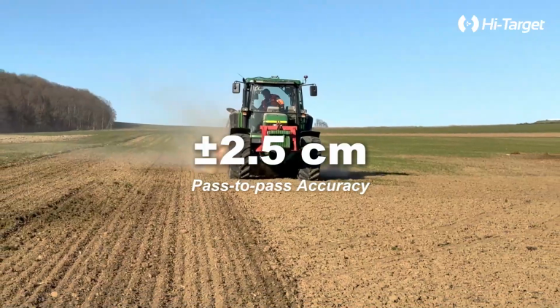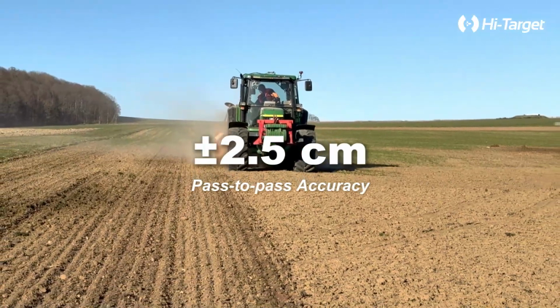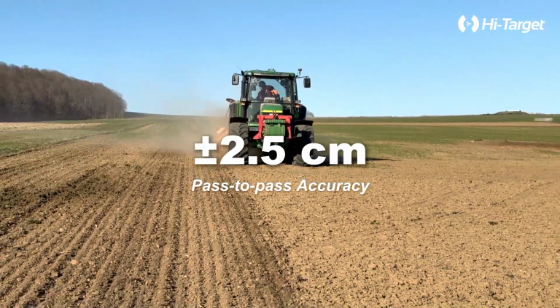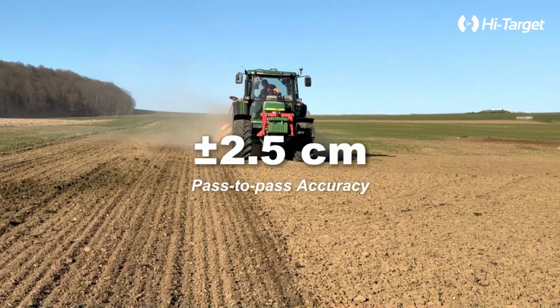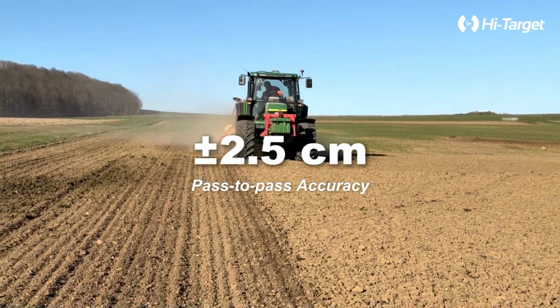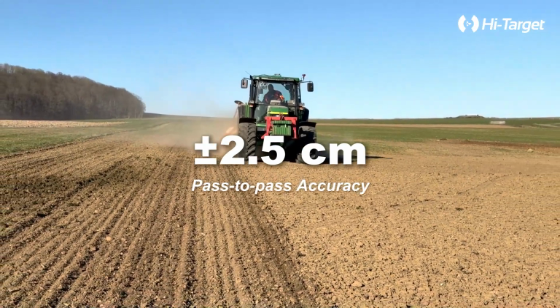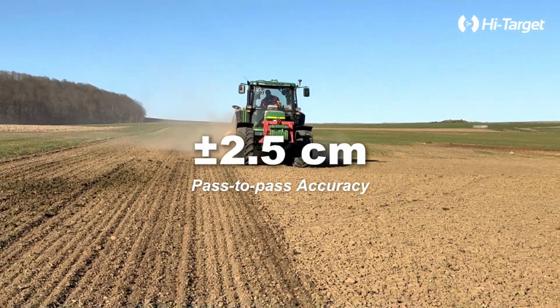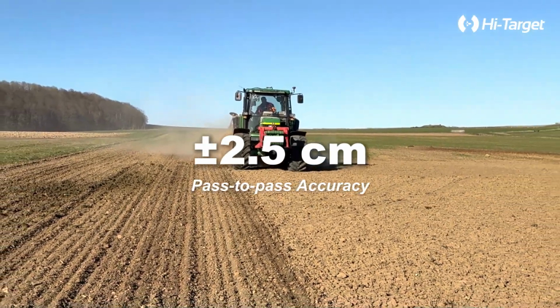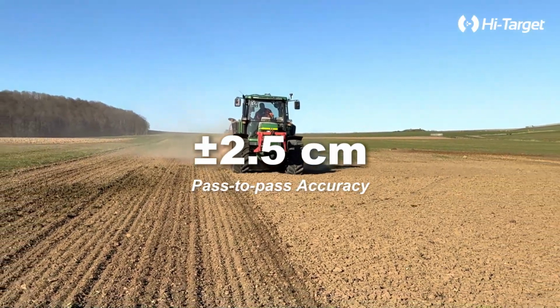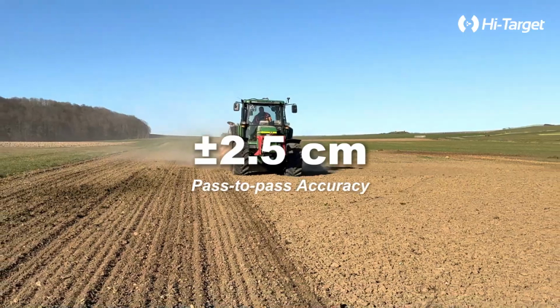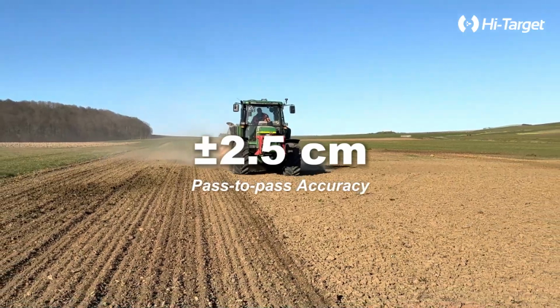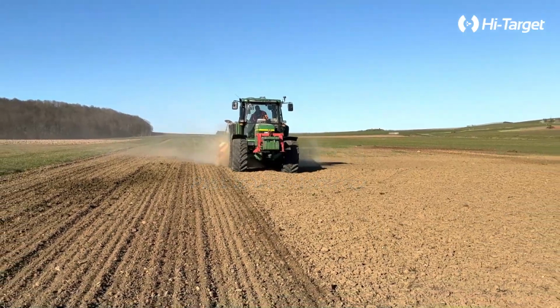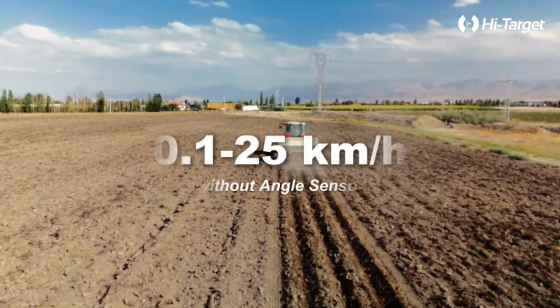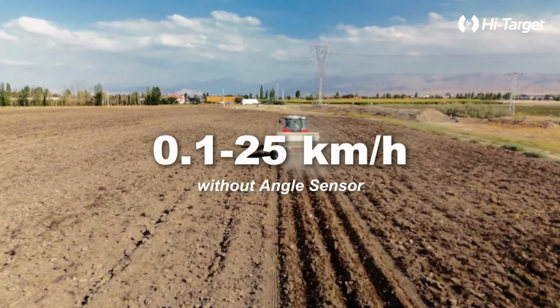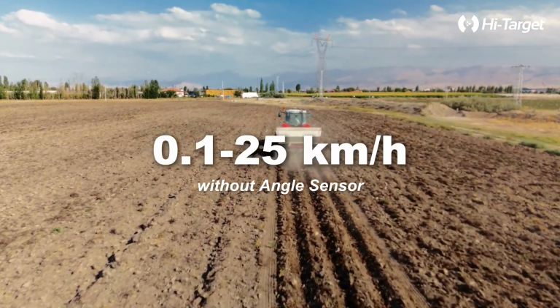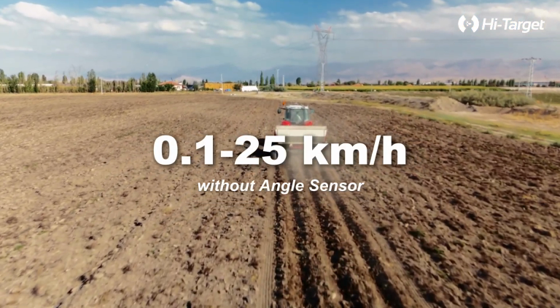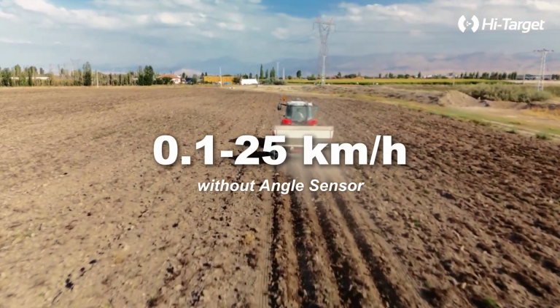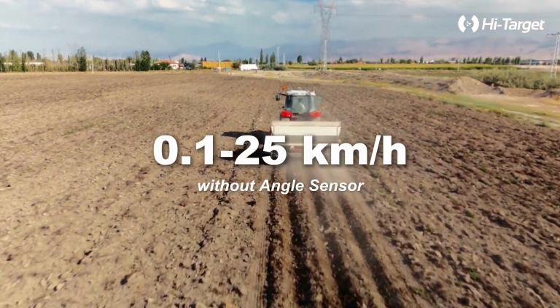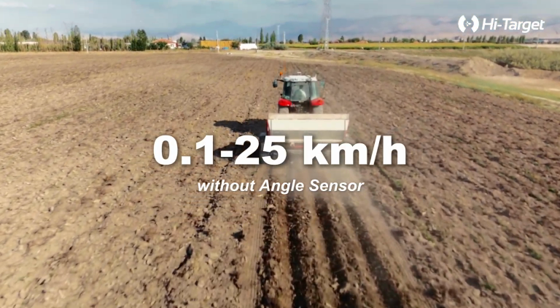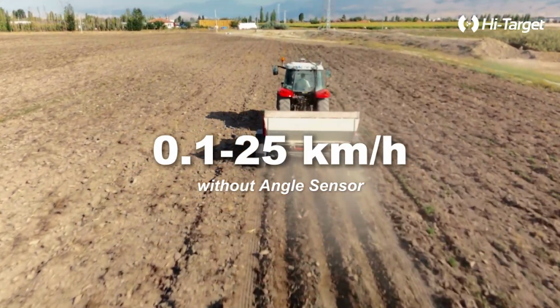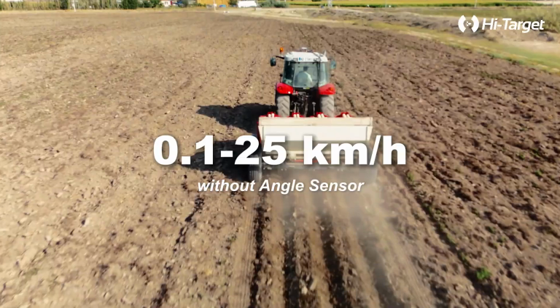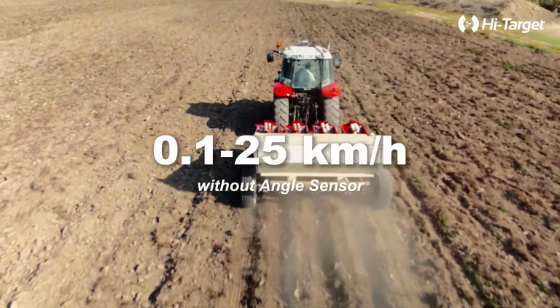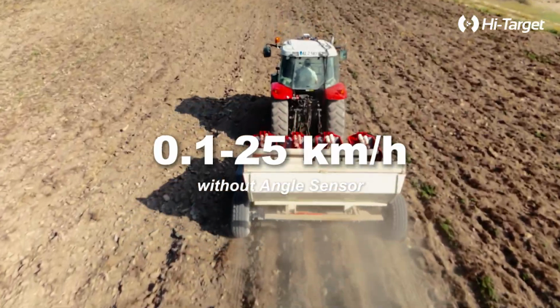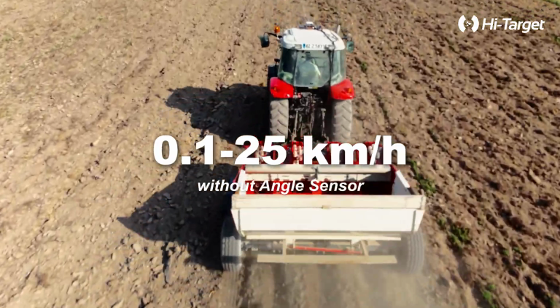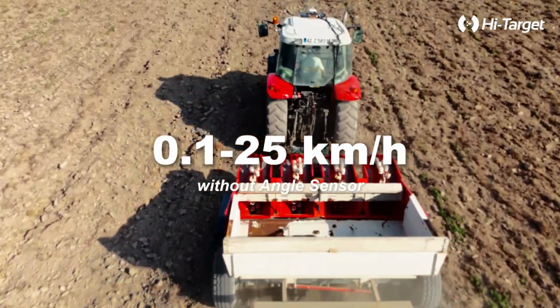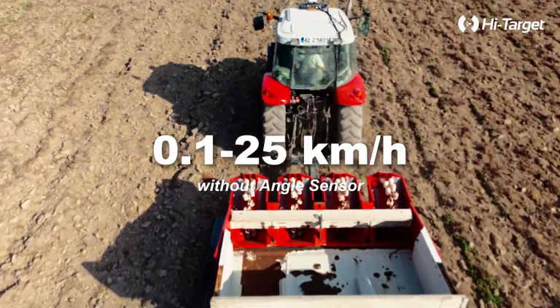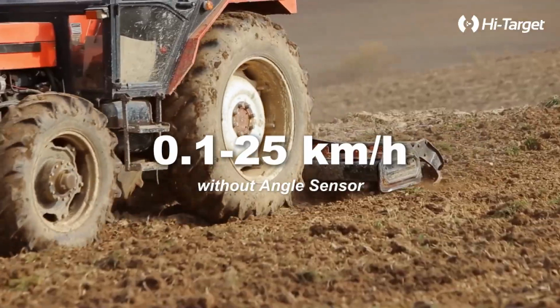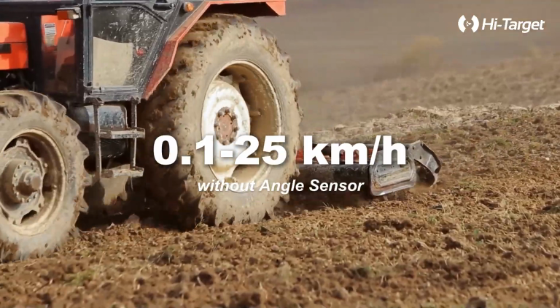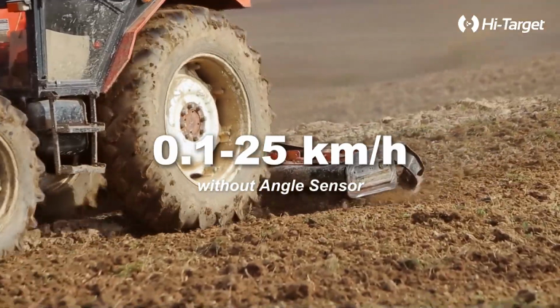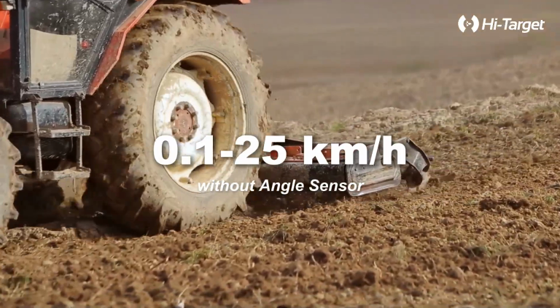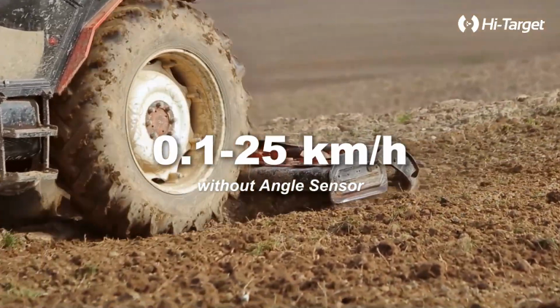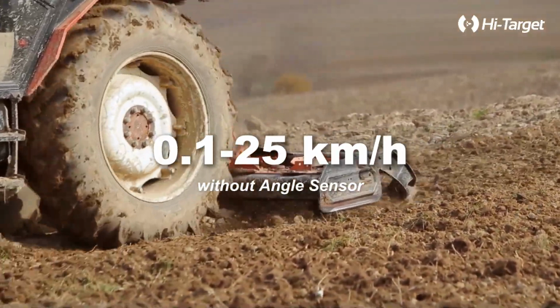Tighter rows, fewer gaps, more yield — every single pass. Slow and precise for seeding, fast and steady for spraying. However you work, the Farmstar F3 adapts to your speed.